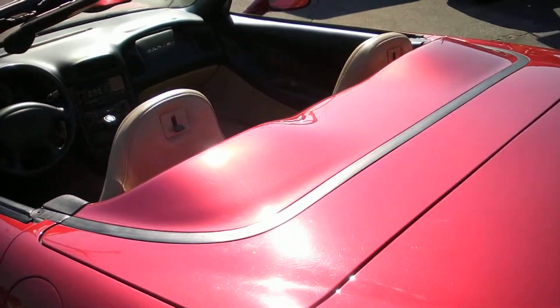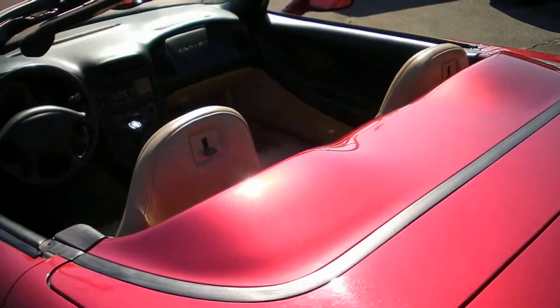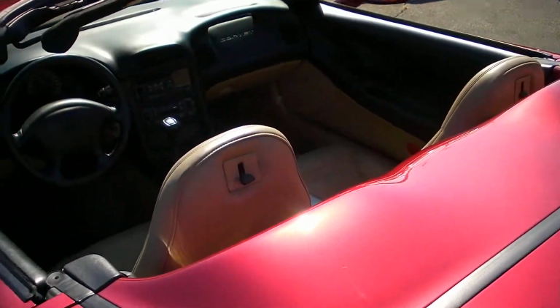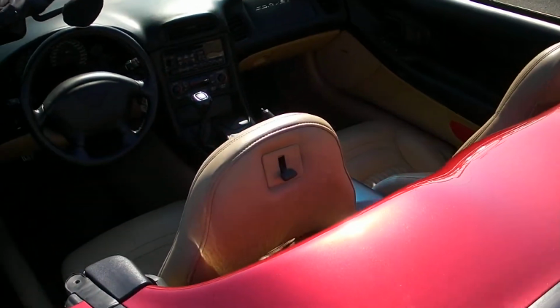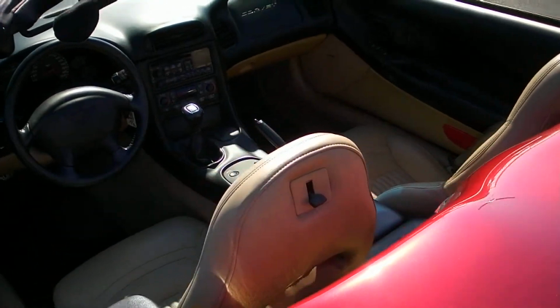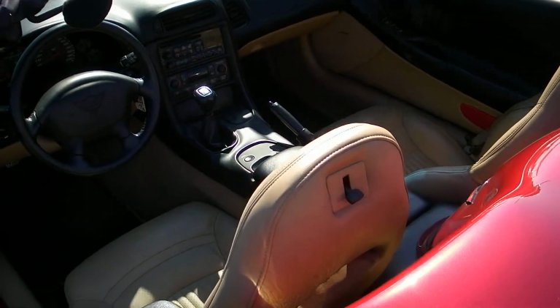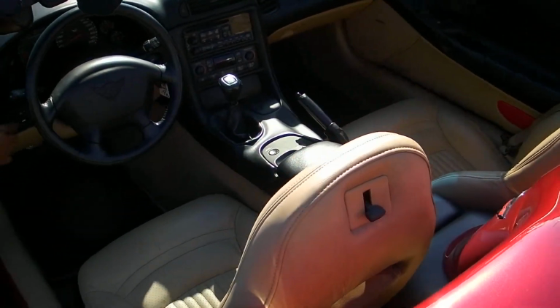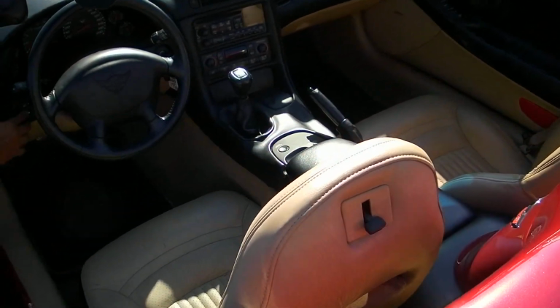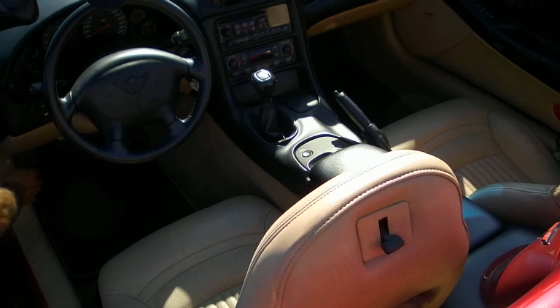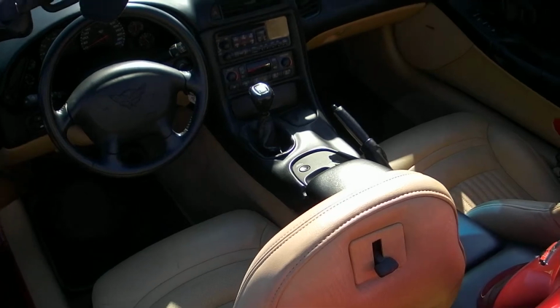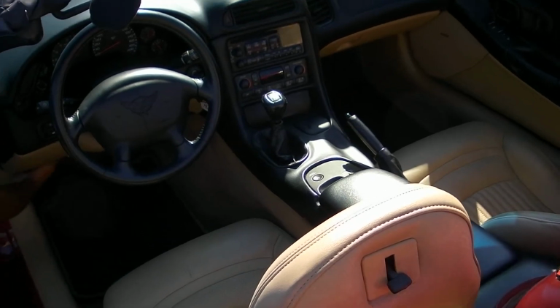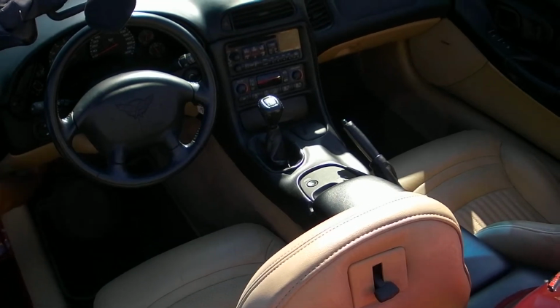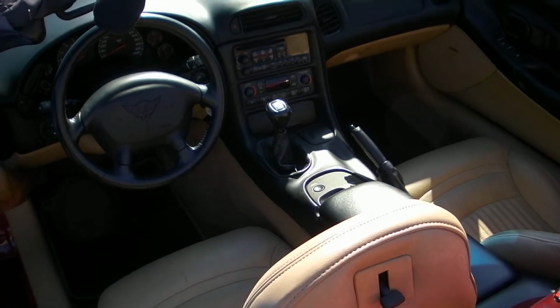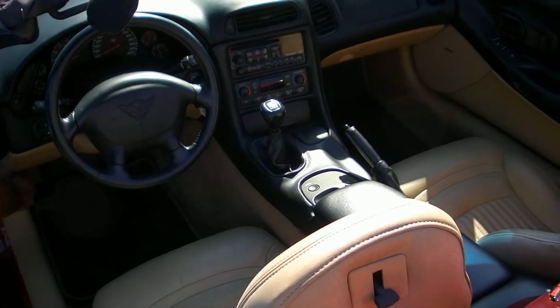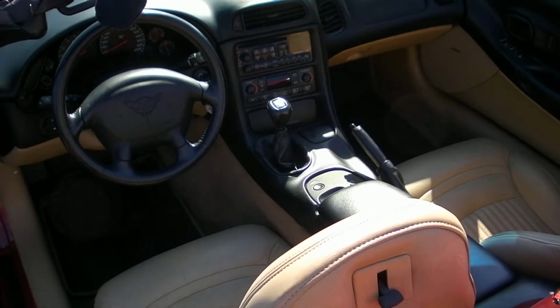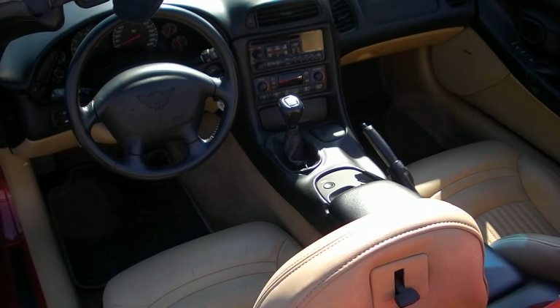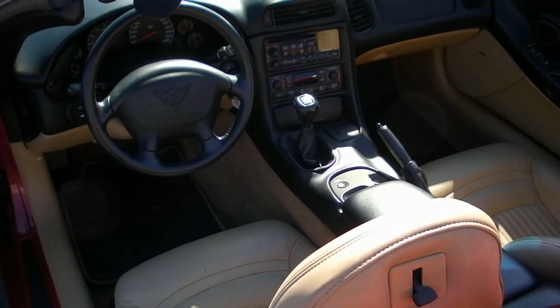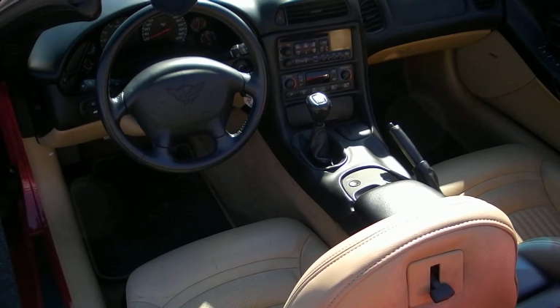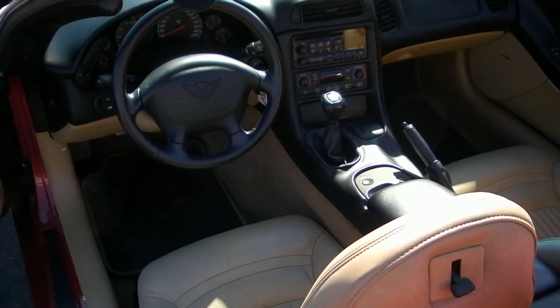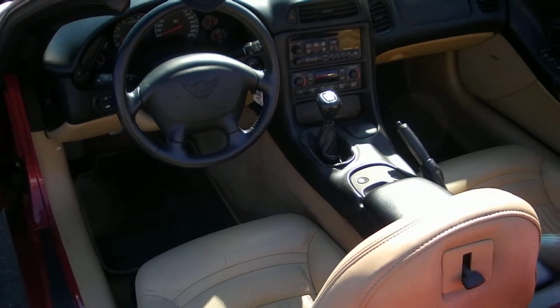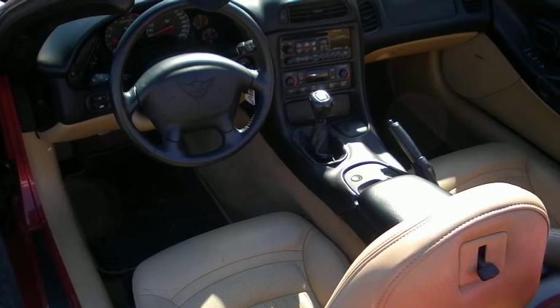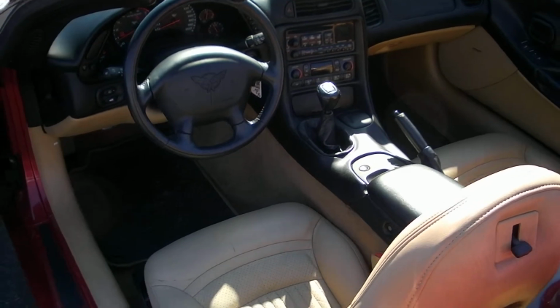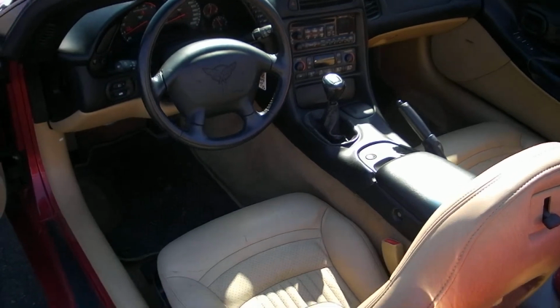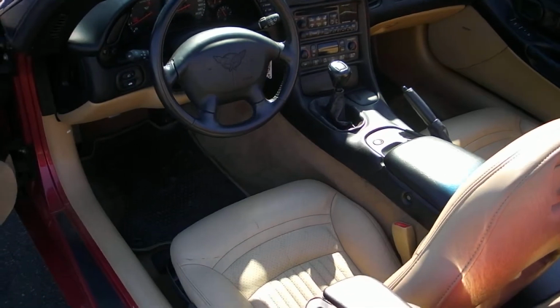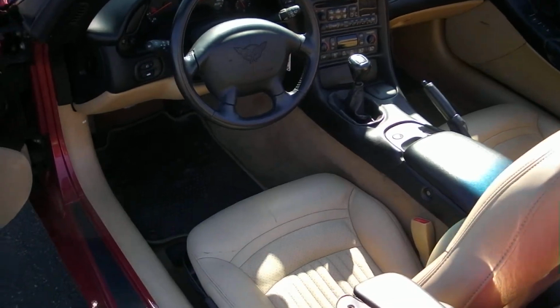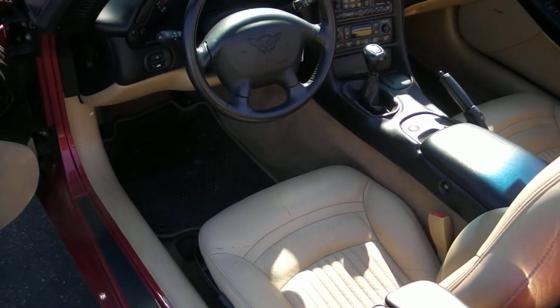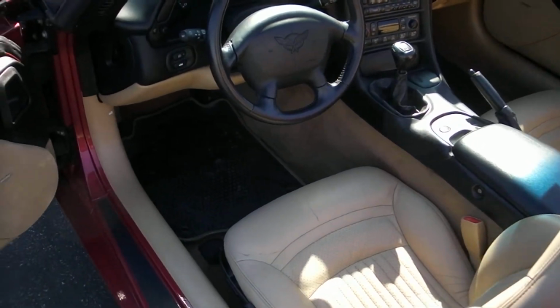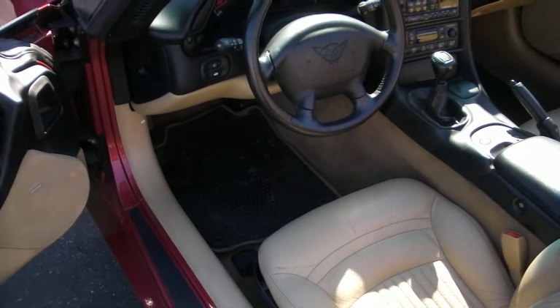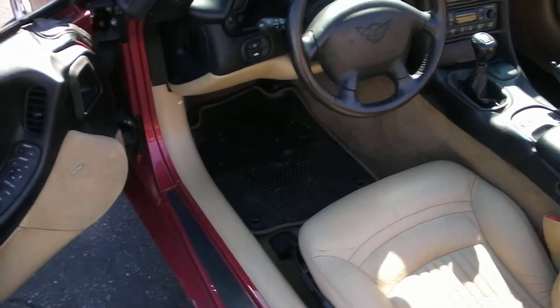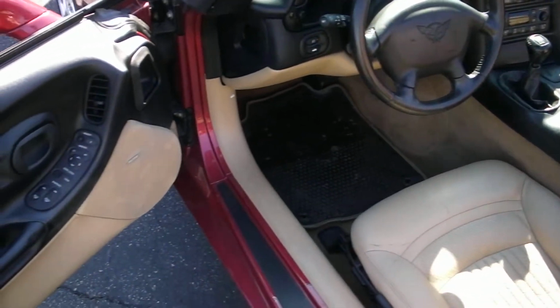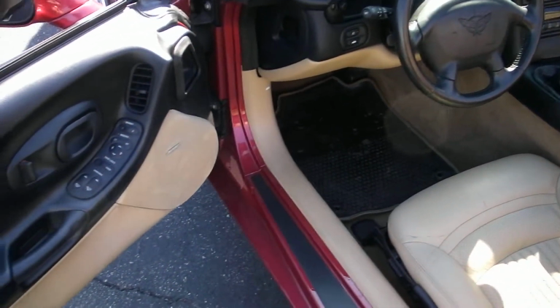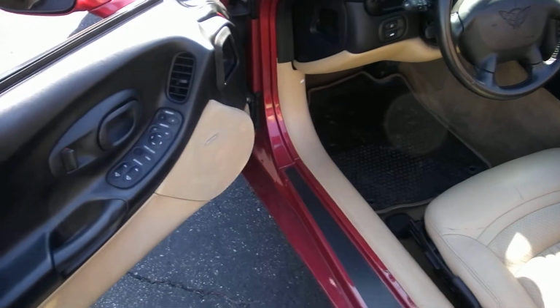Got your natural leather interior in it. Got the Bose upgraded sound system in it — it's got dual zone air and heat. It's got power seats, power mirrors, locks, and windows. All that power.